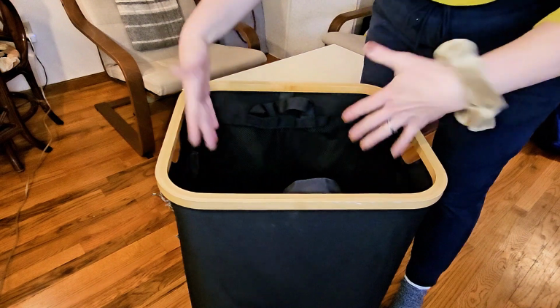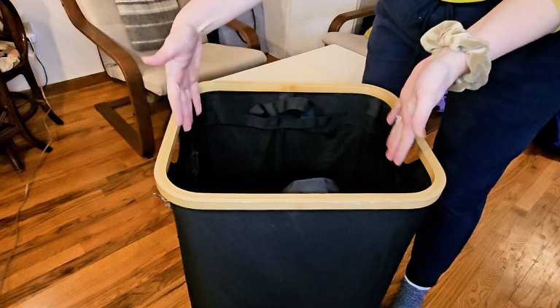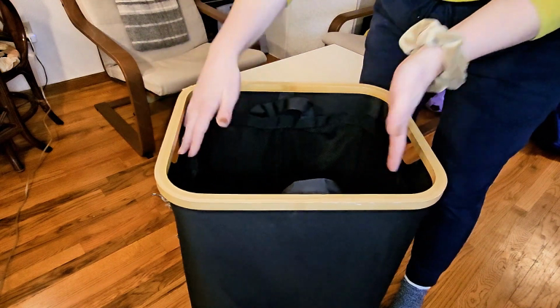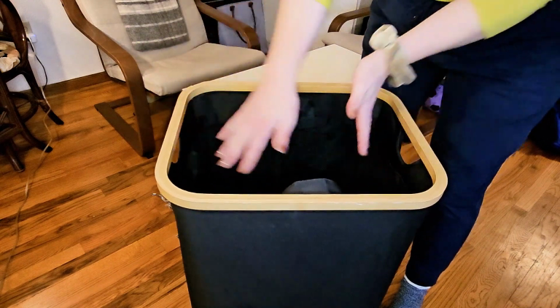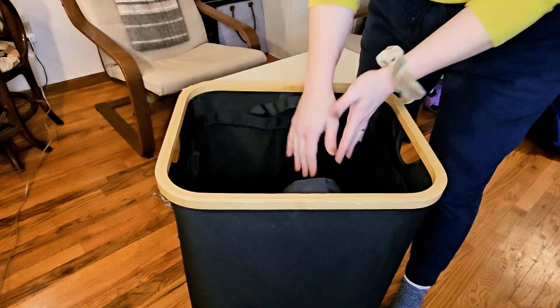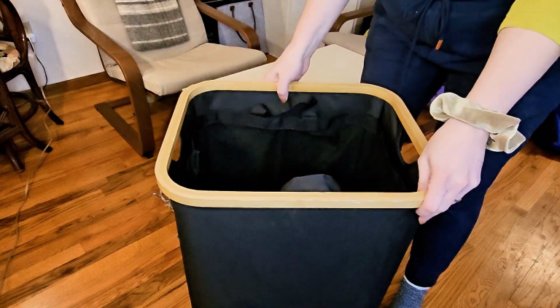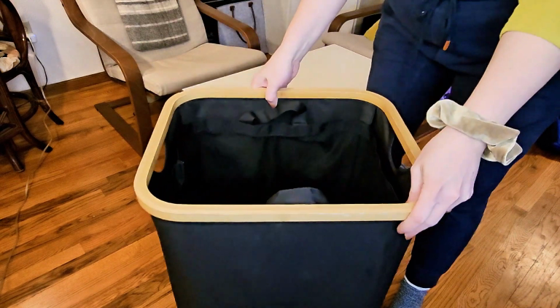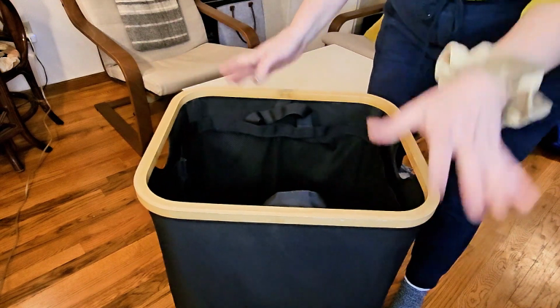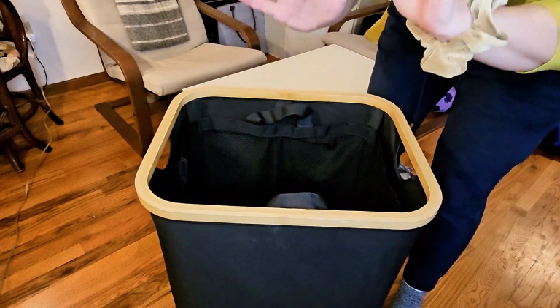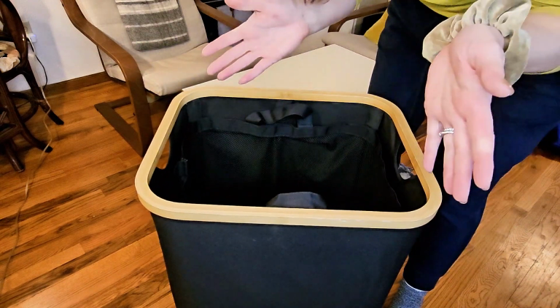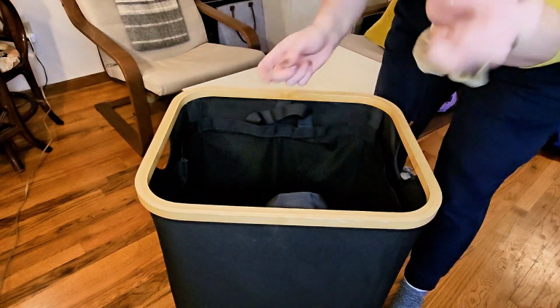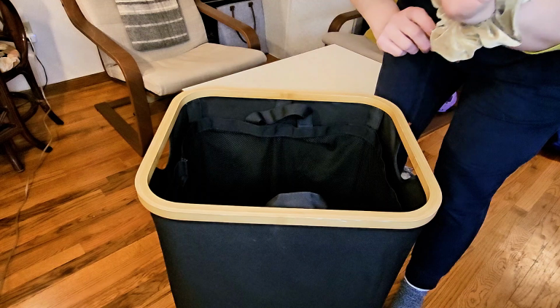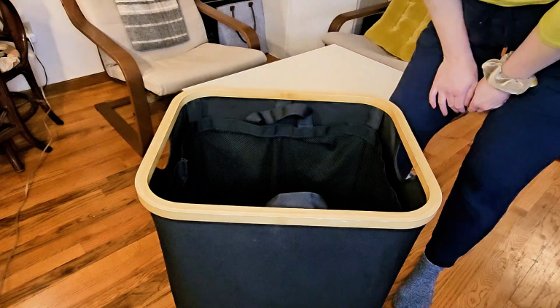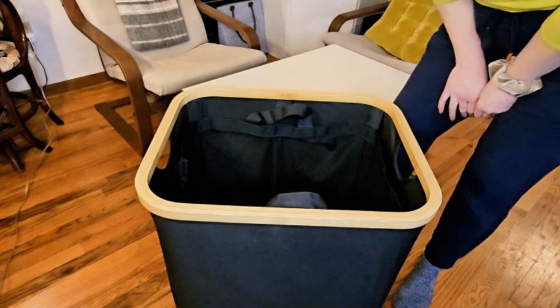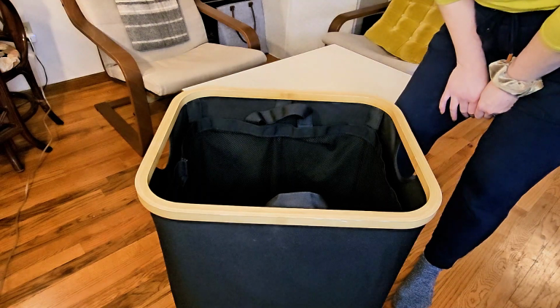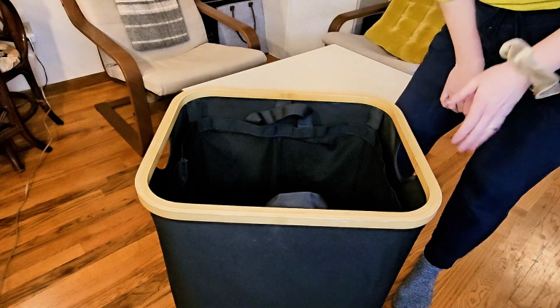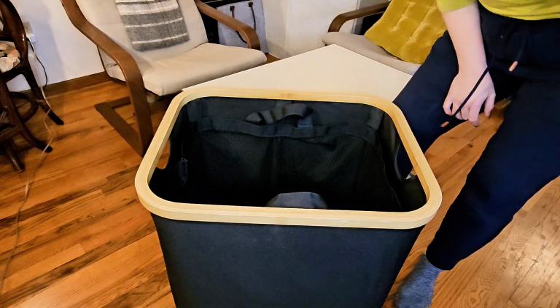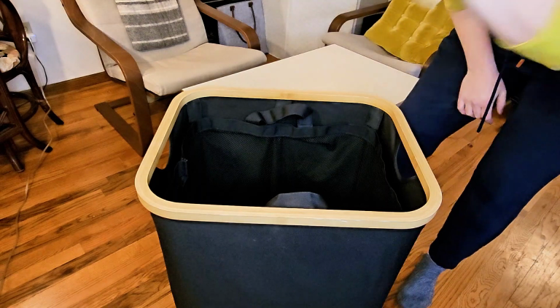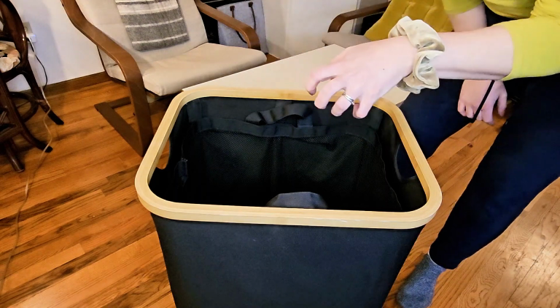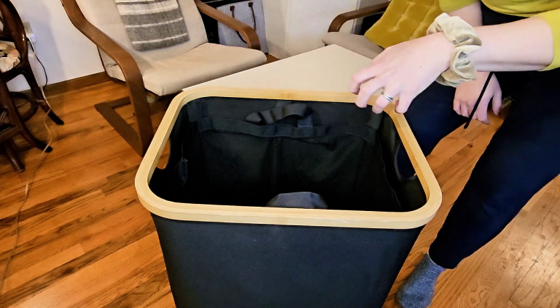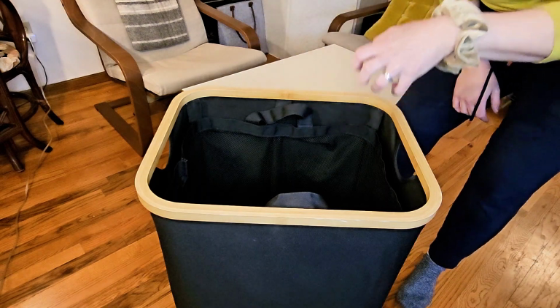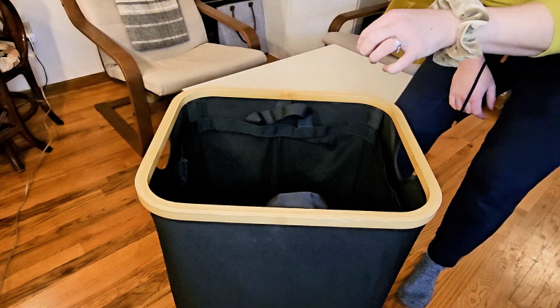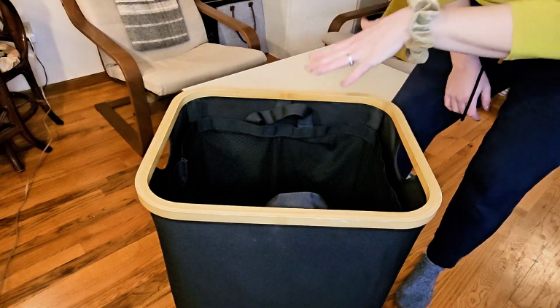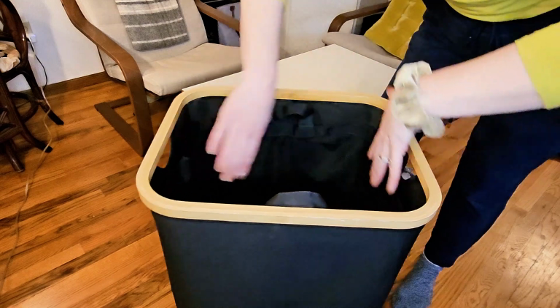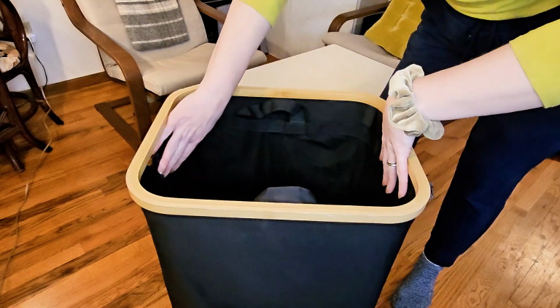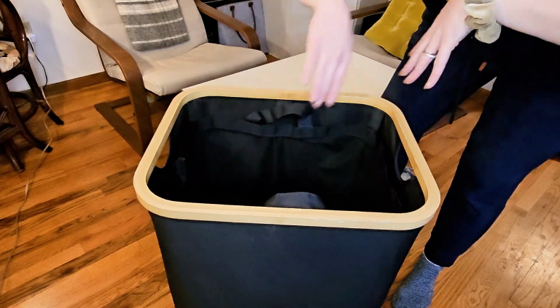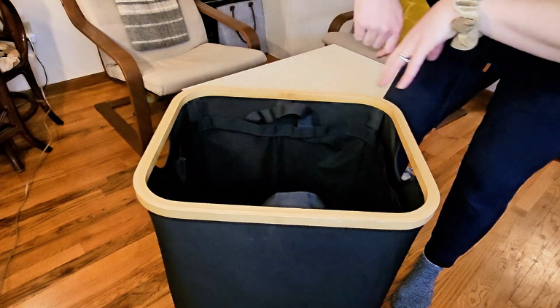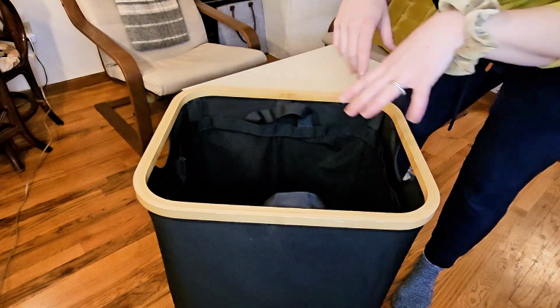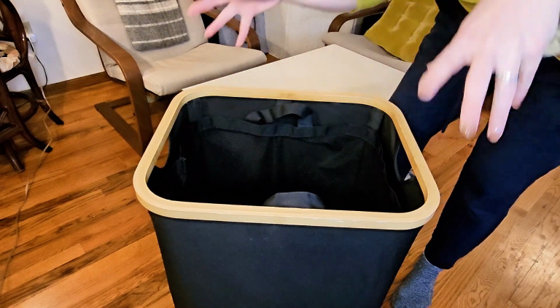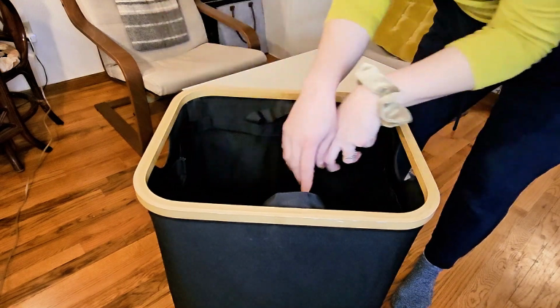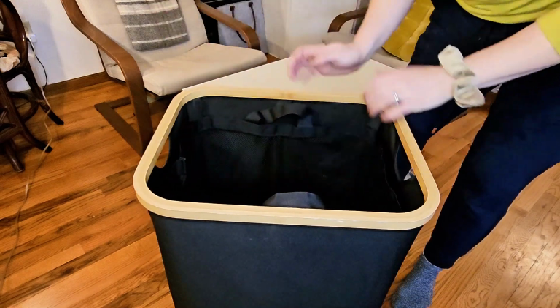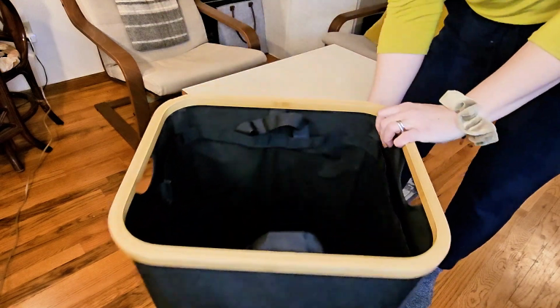This prevents the bag from collapsing in on itself. So if you're like me and you tend to put your clothes in the laundry hamper by throwing them from across the room and bouncing them off the wall, this will stay nice and taut to the sides so it won't collapse in on itself.